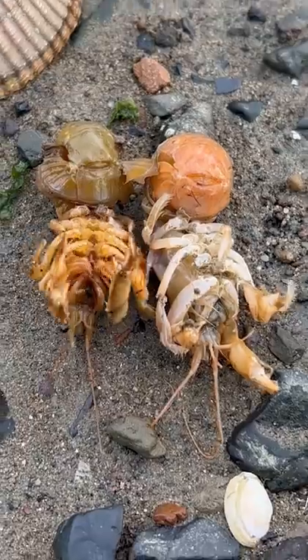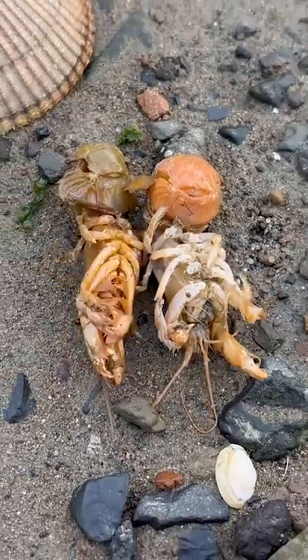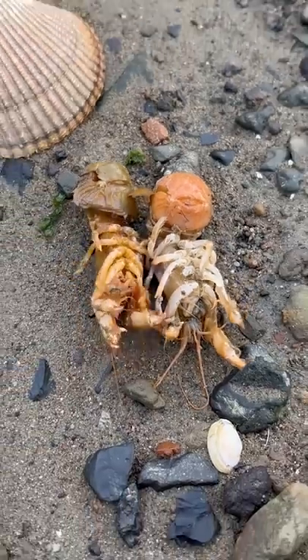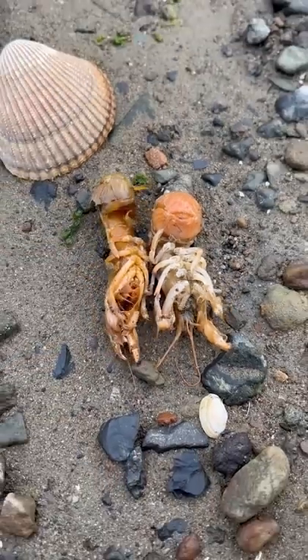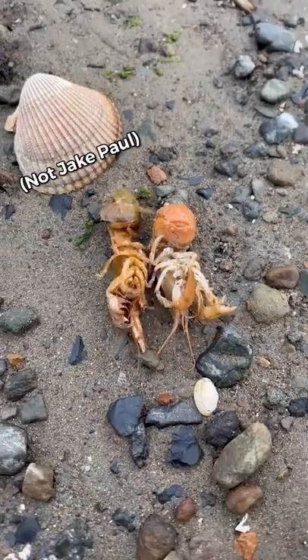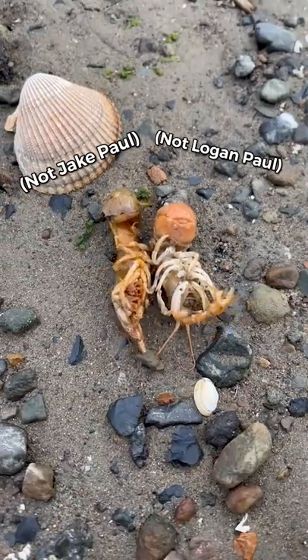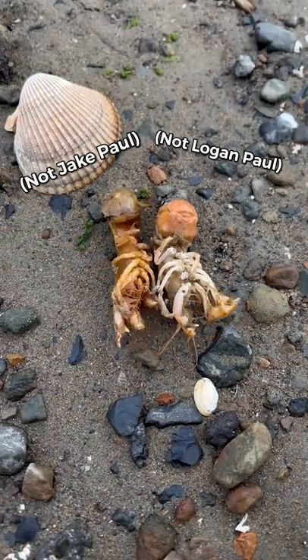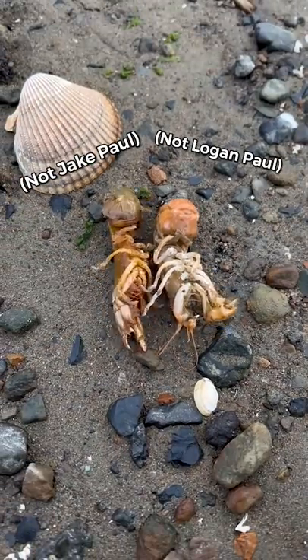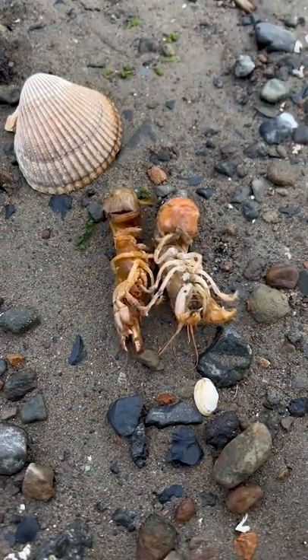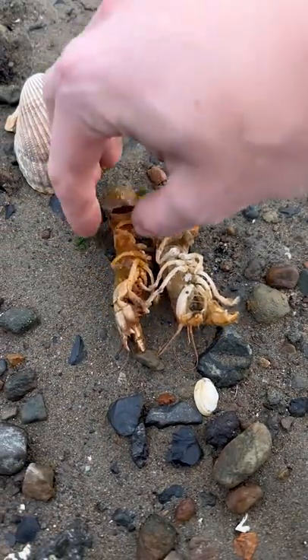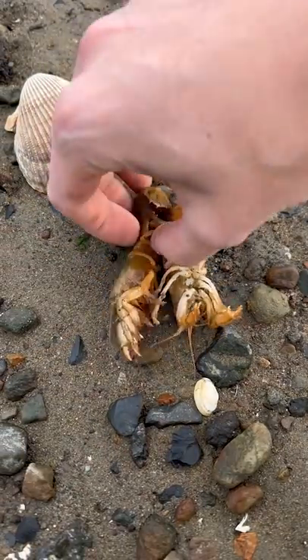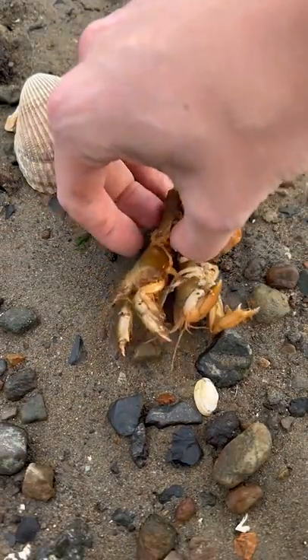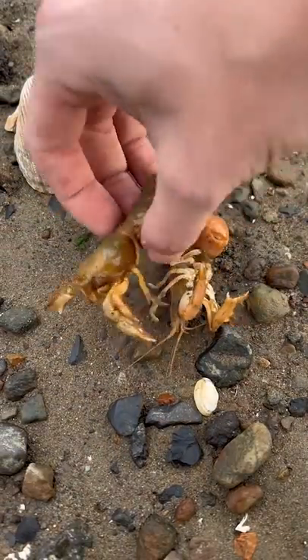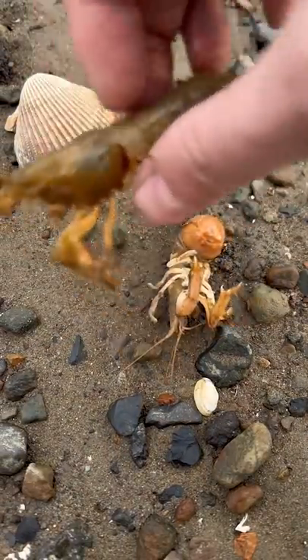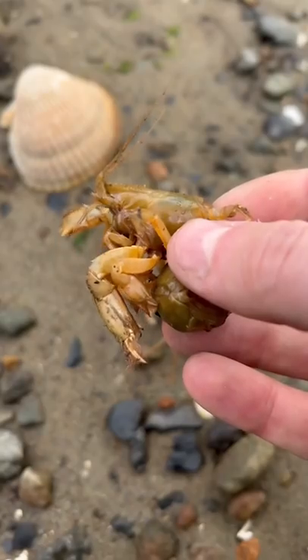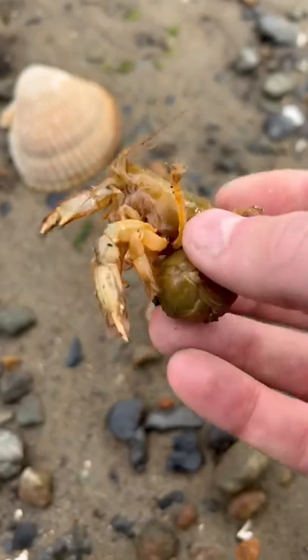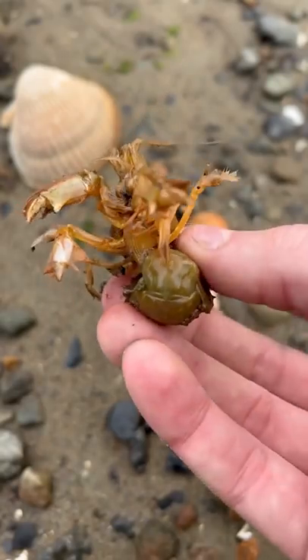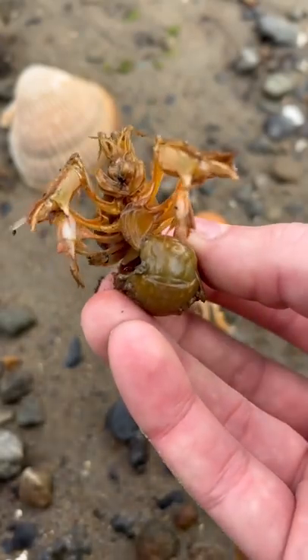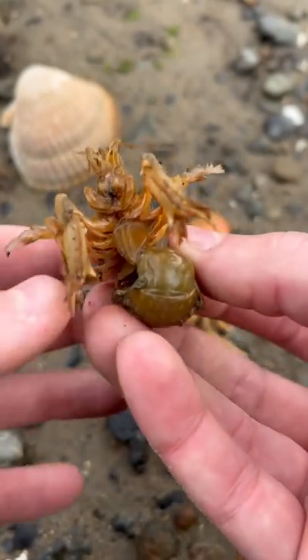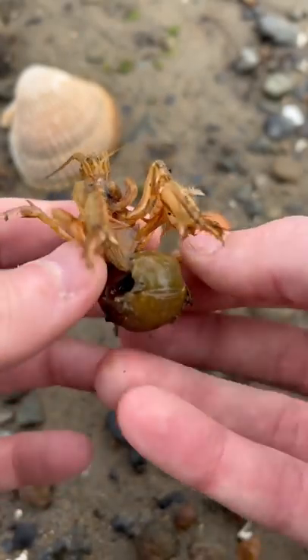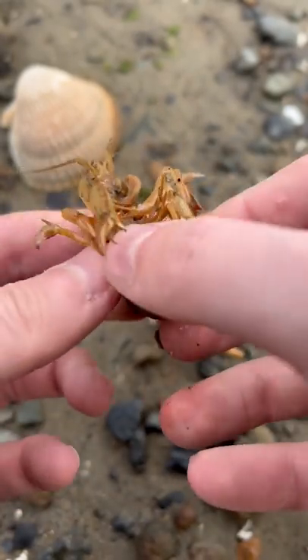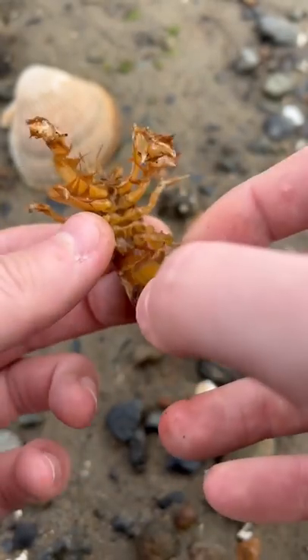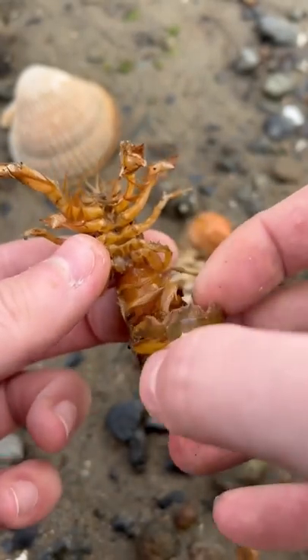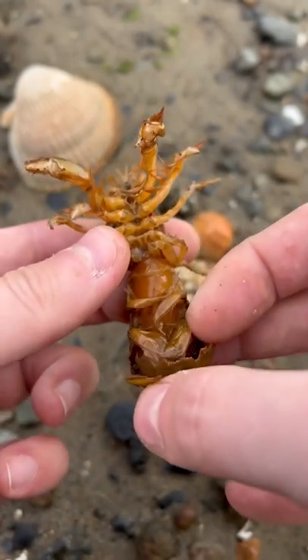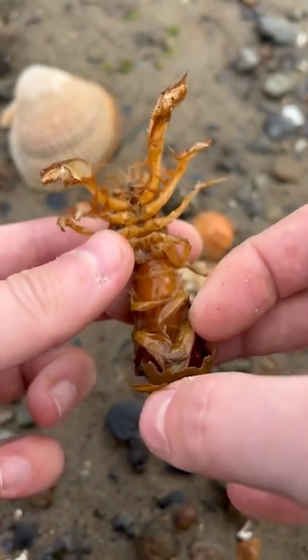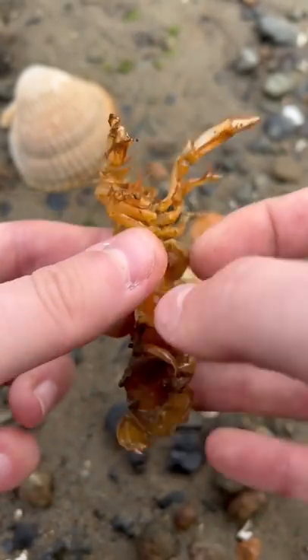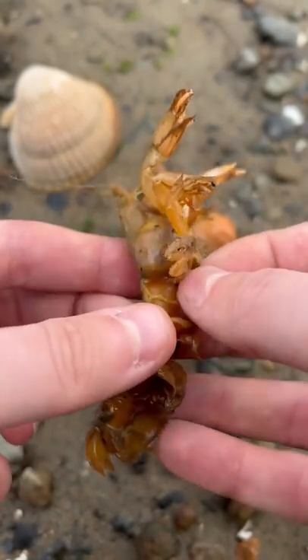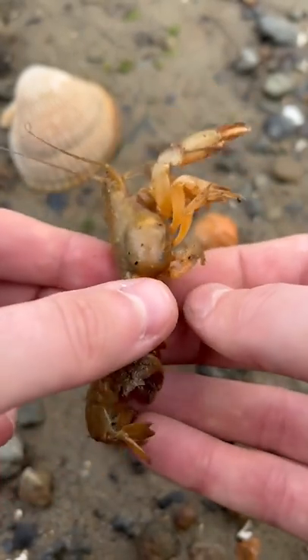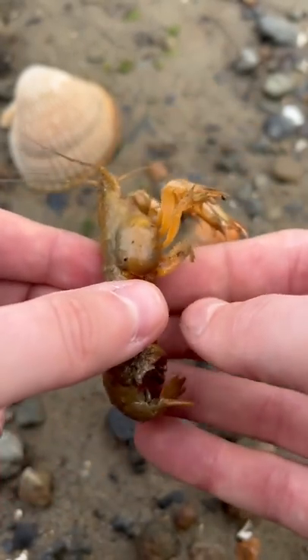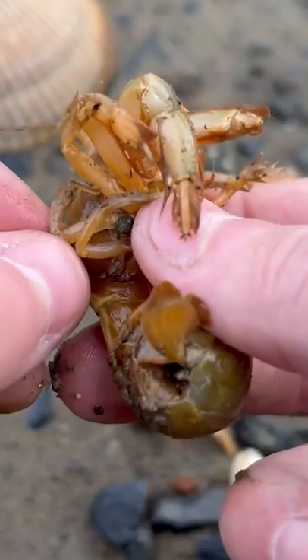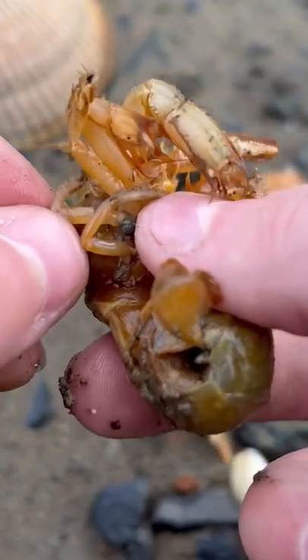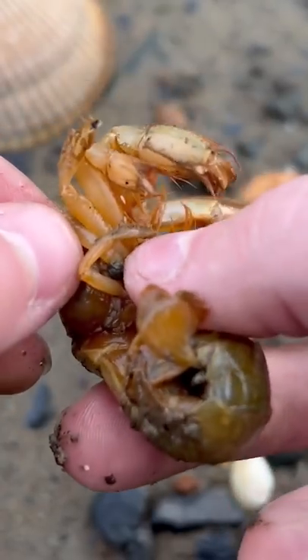These little shrimps are Jake and Logan, and they're both infected by invasive blood-sucking isopod parasites. But don't worry, little dudes — I'm a shrimp doctor and I'm here to help. Let's help Jake first.